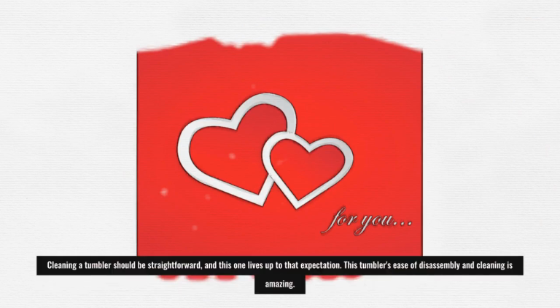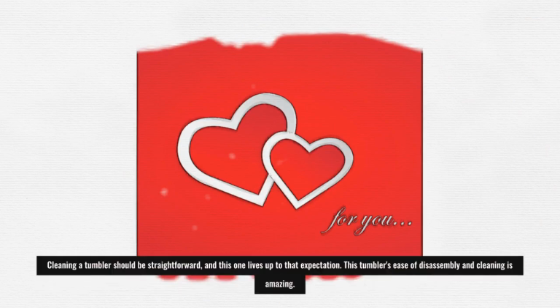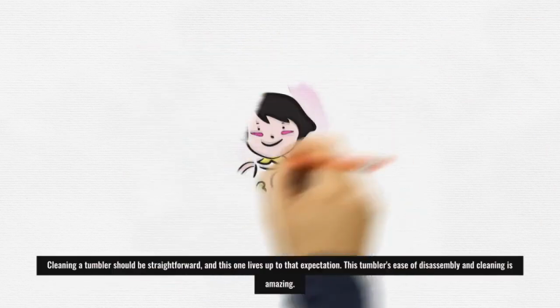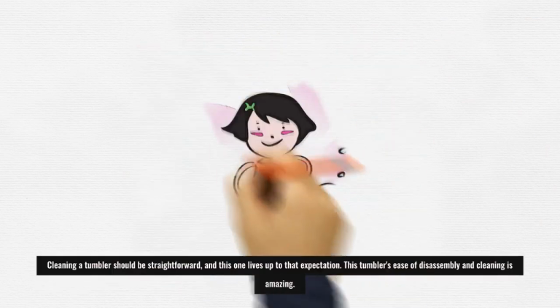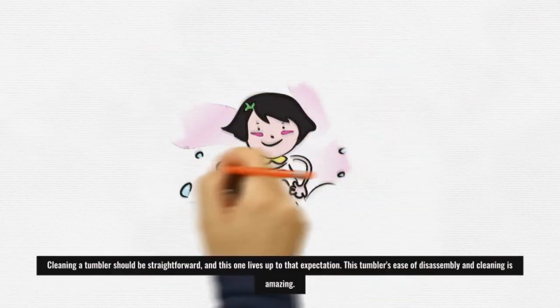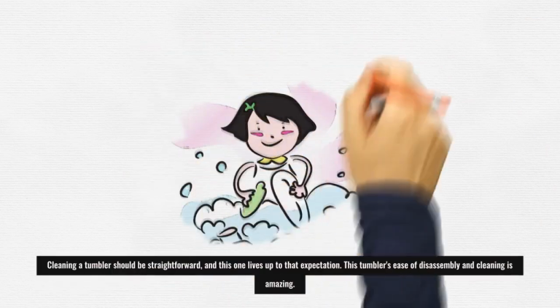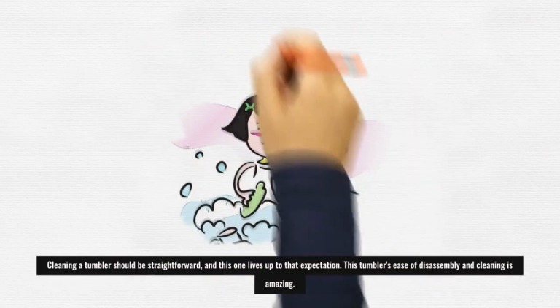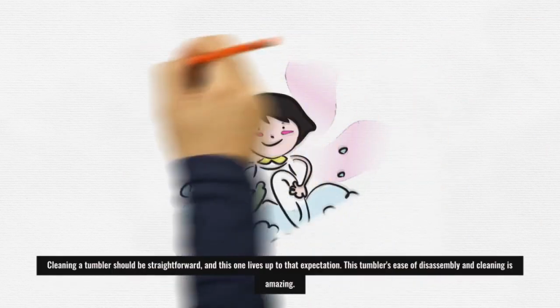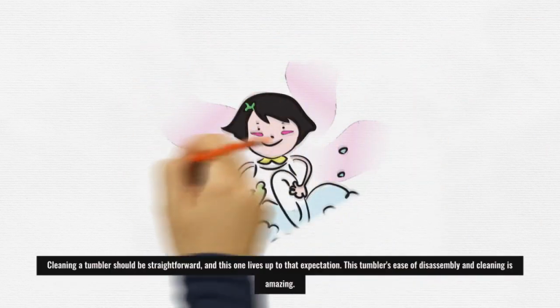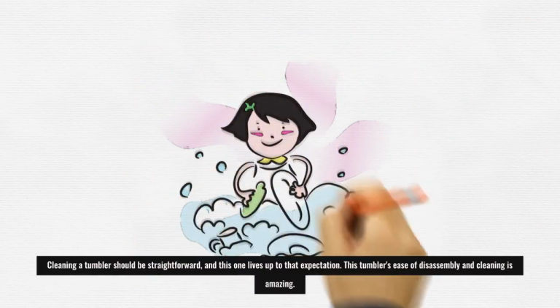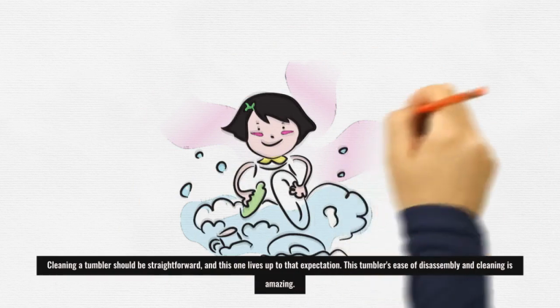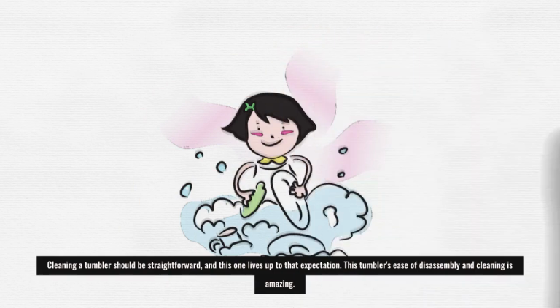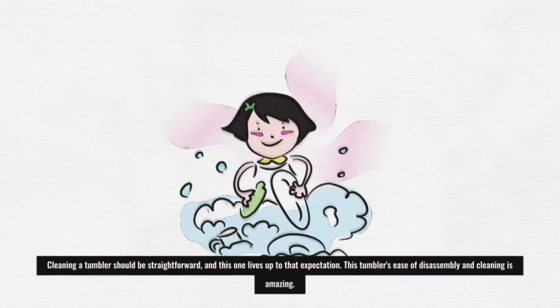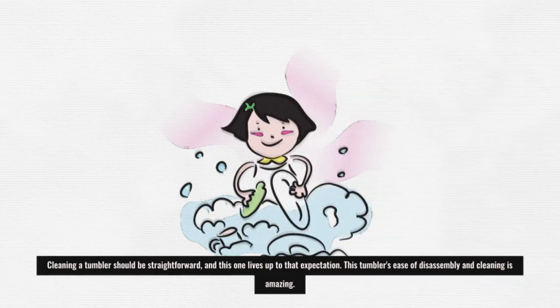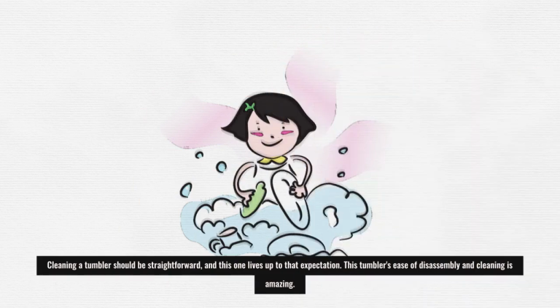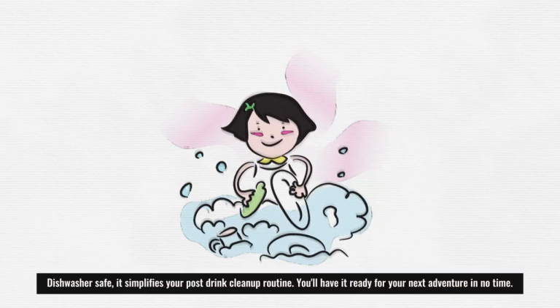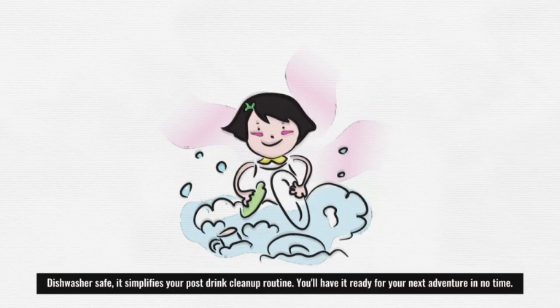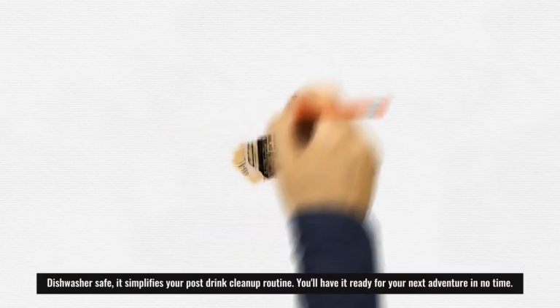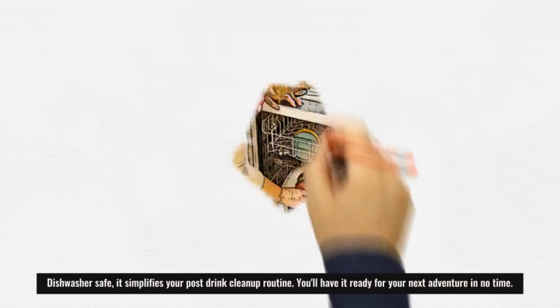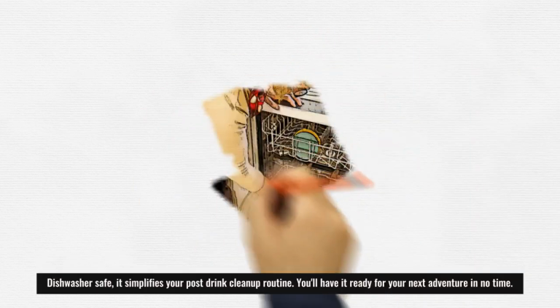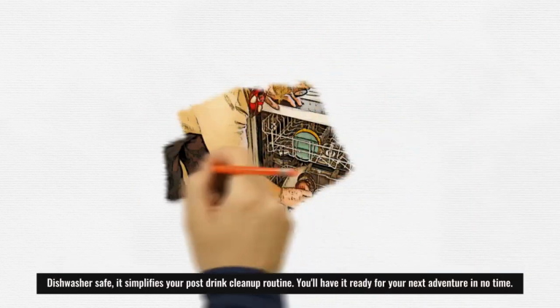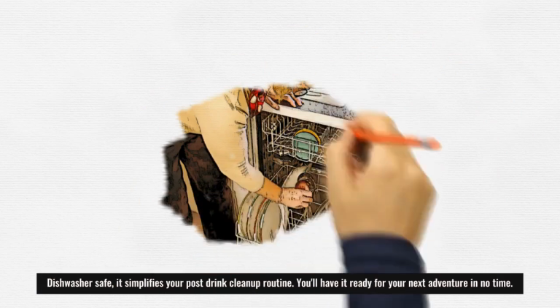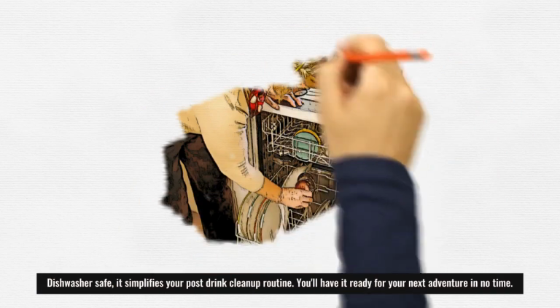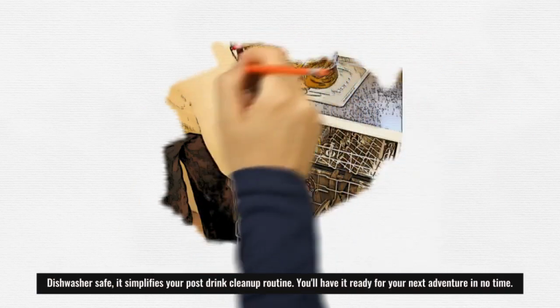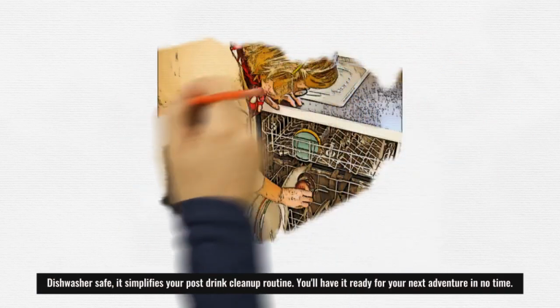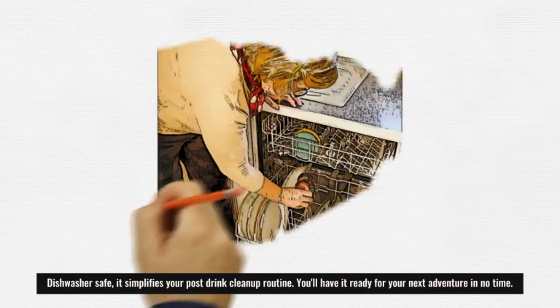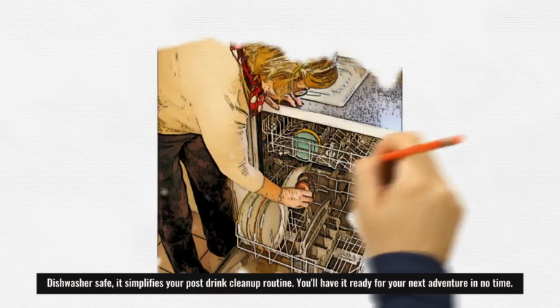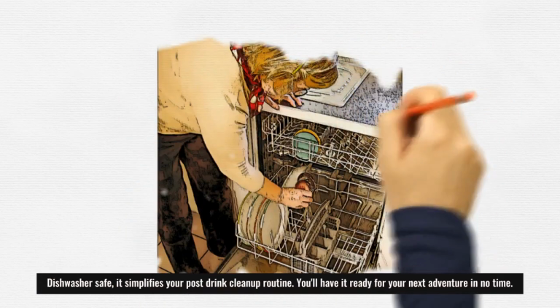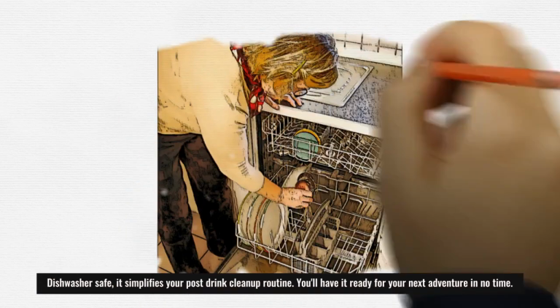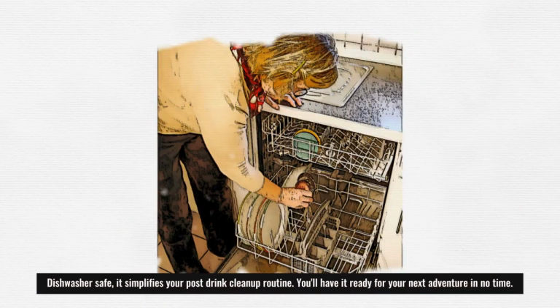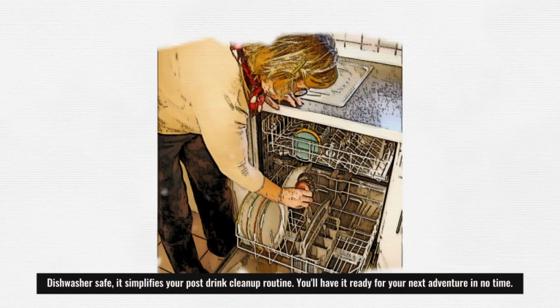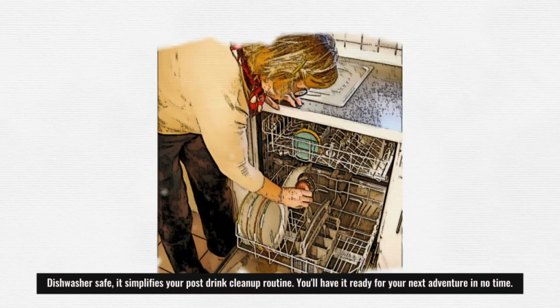Cleaning a tumbler should be straightforward, and this one lives up to that expectation. This tumbler's ease of disassembly and cleaning is amazing. Dishwasher safe, it simplifies your post-drink clean-up routine. You'll have it ready for your next adventure in no time.